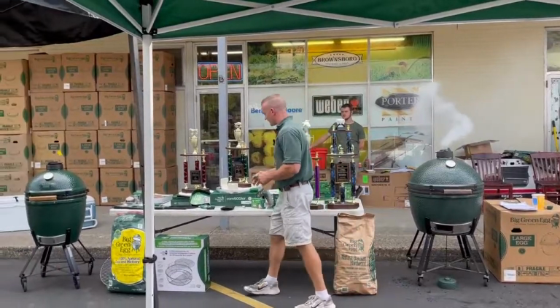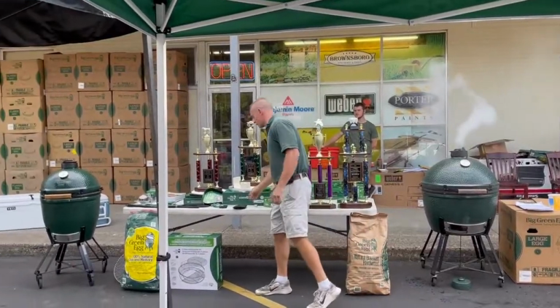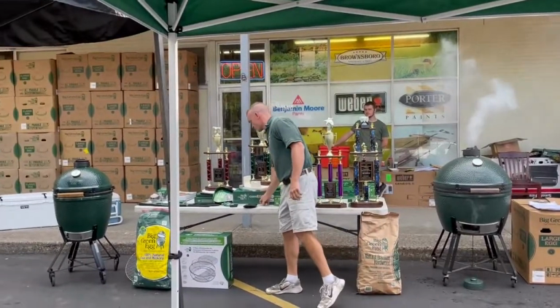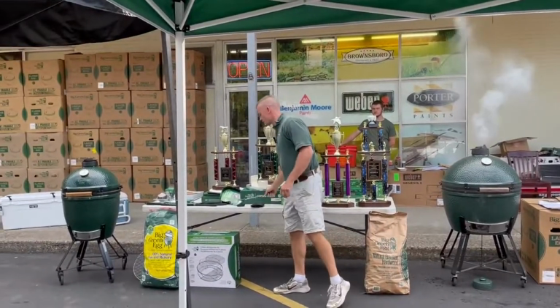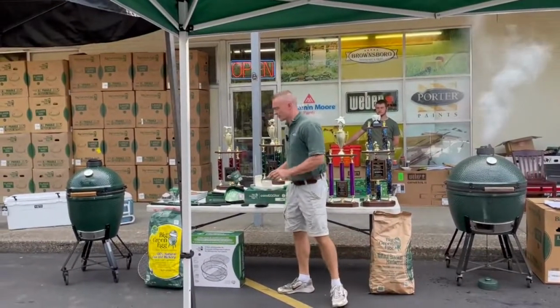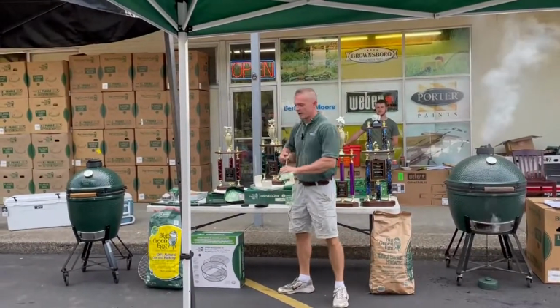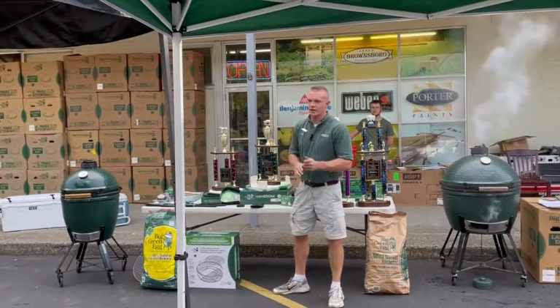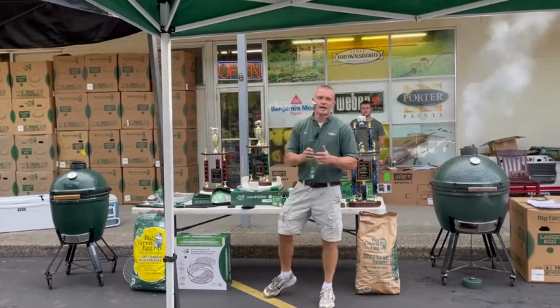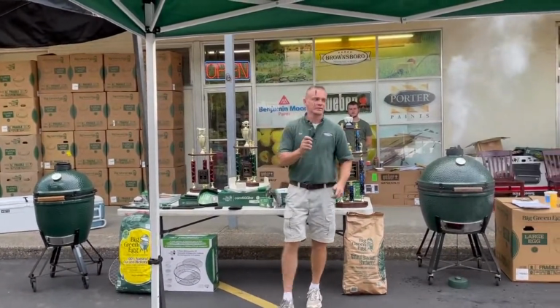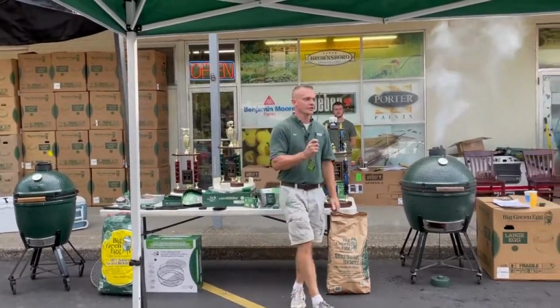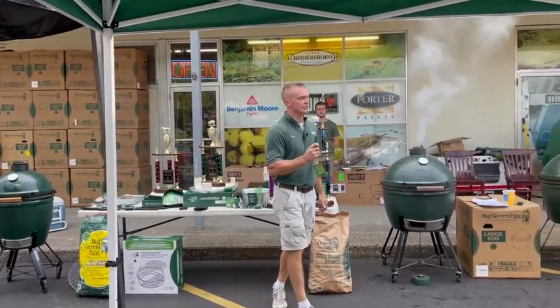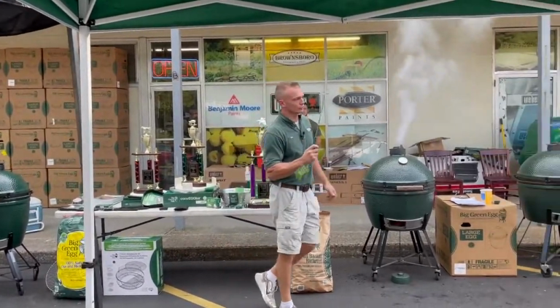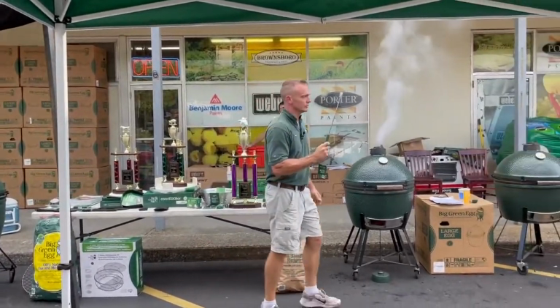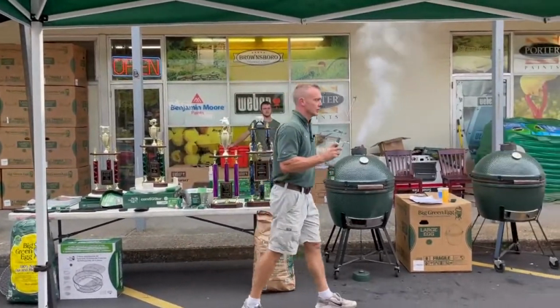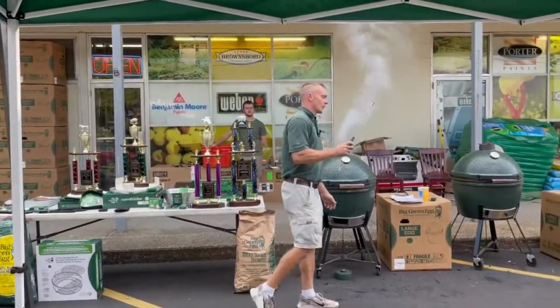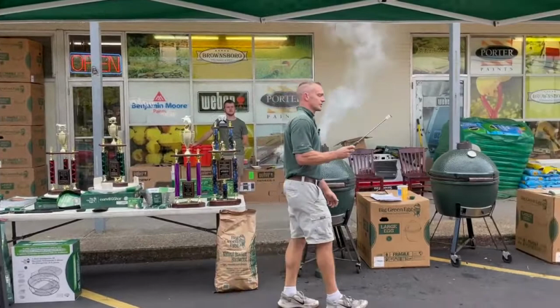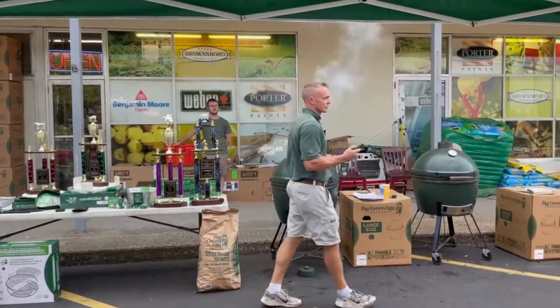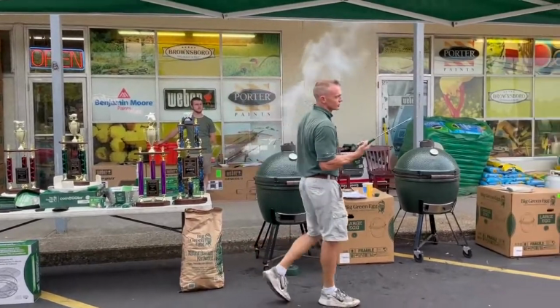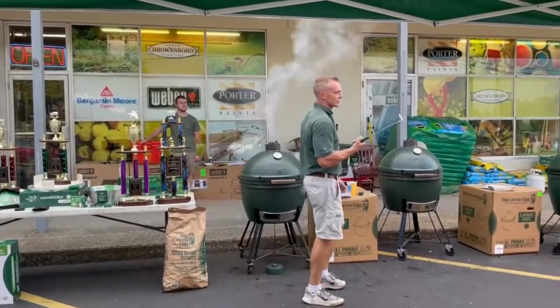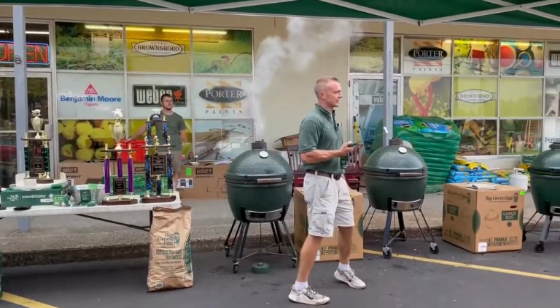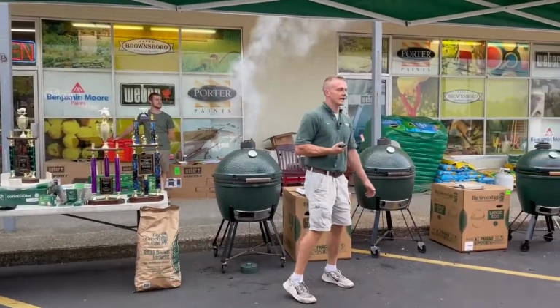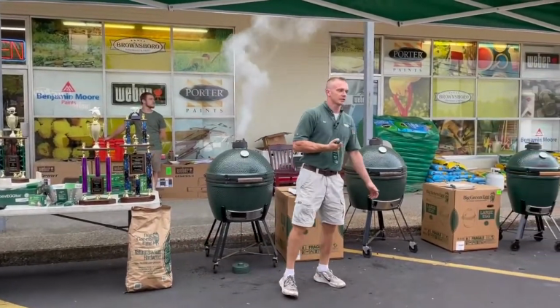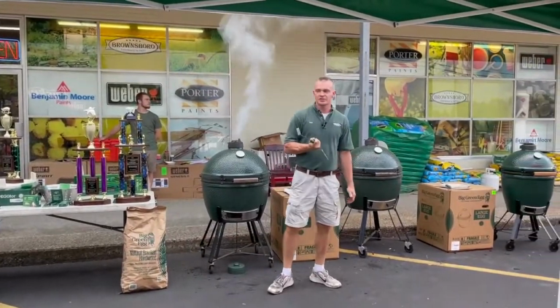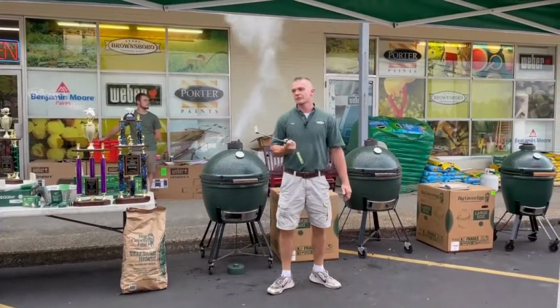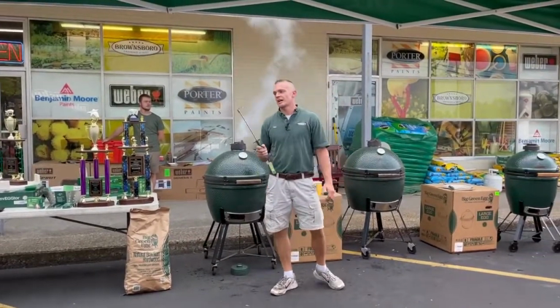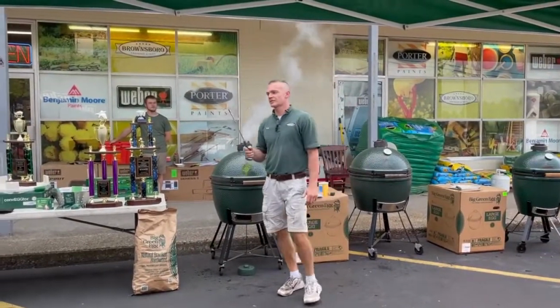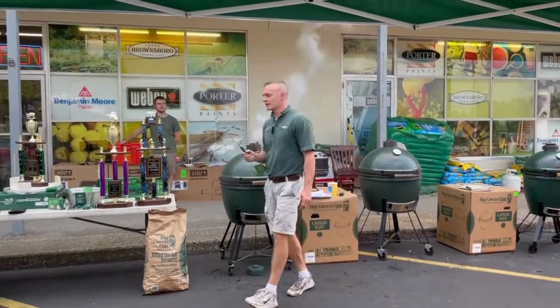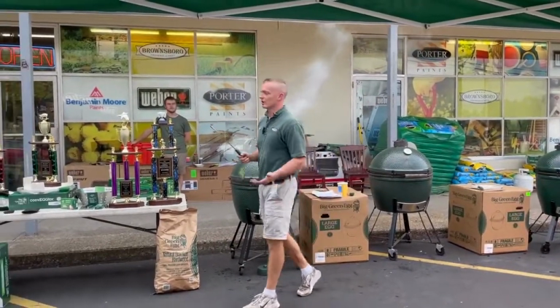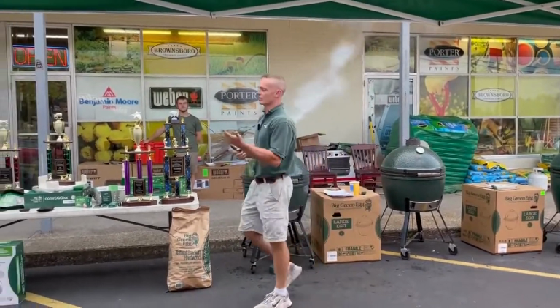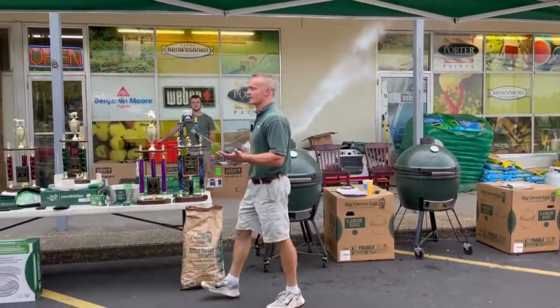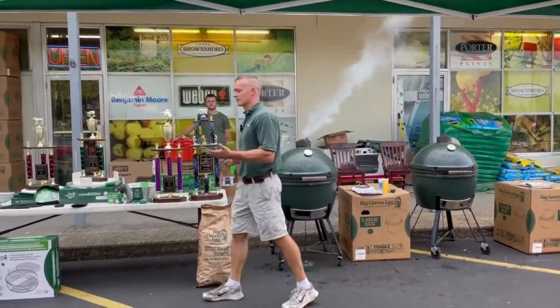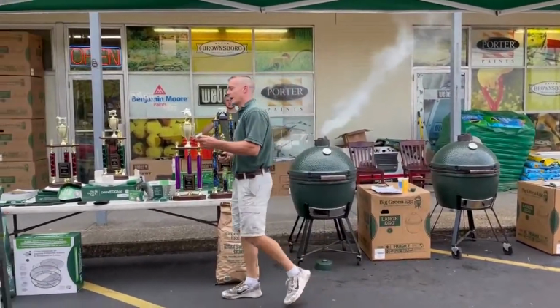The first tool I'll talk about, I hope a lot of you have, is called the Ash Tool. This is what you use to clean the egg, and it comes in different sizes based on what size egg you have.